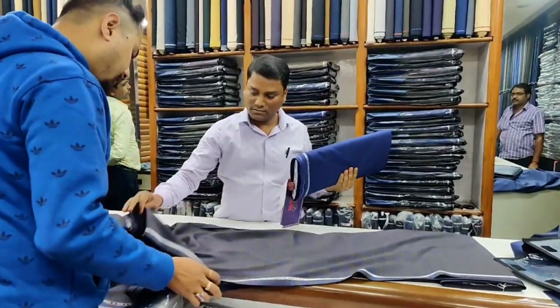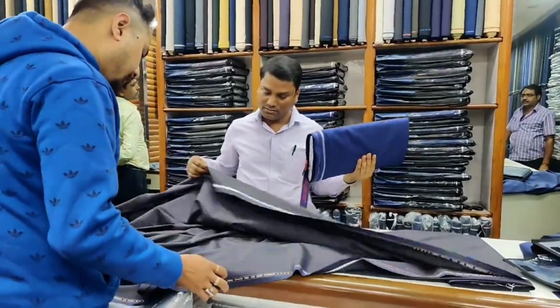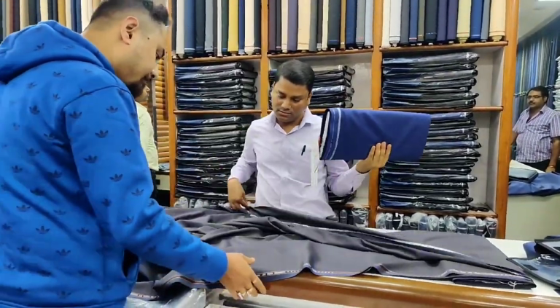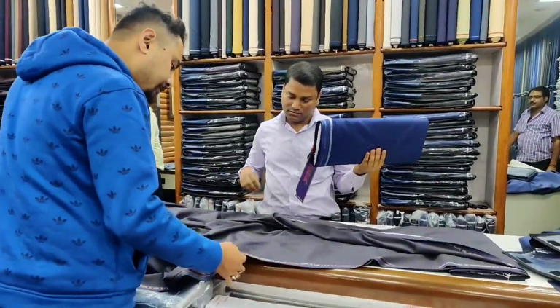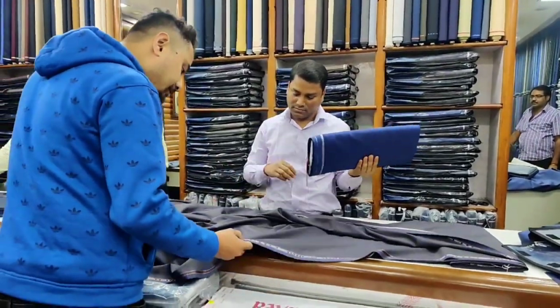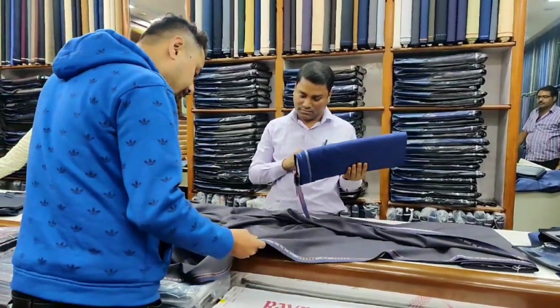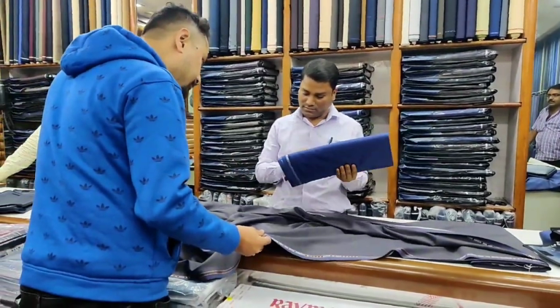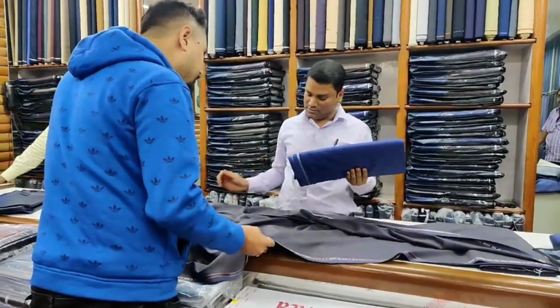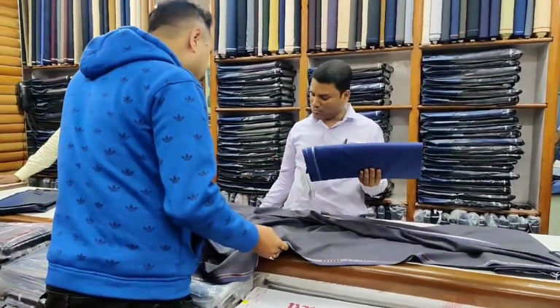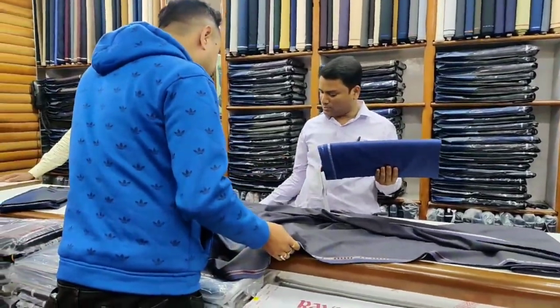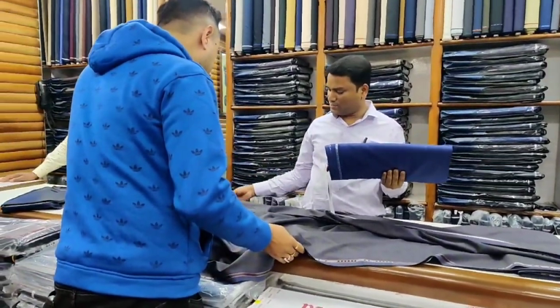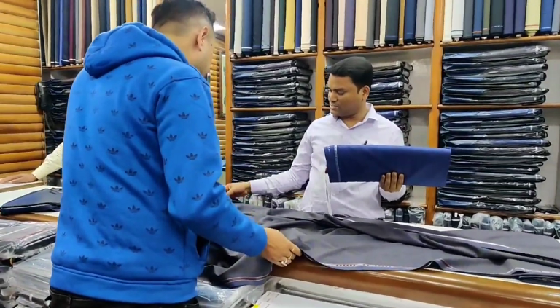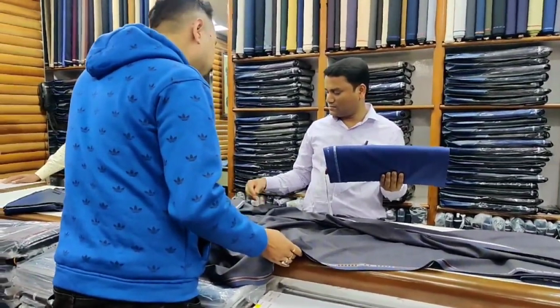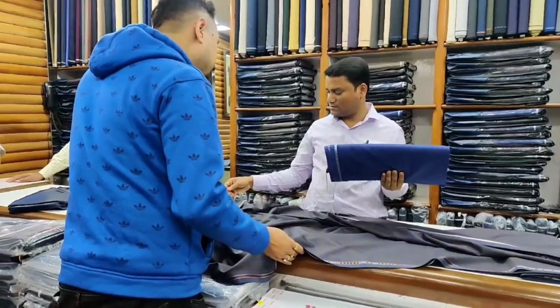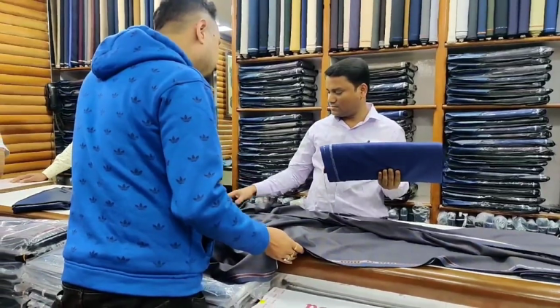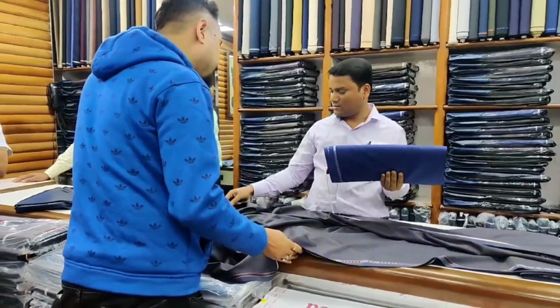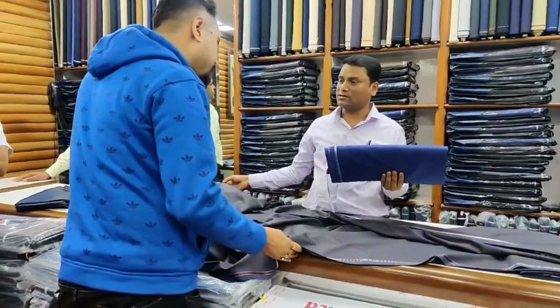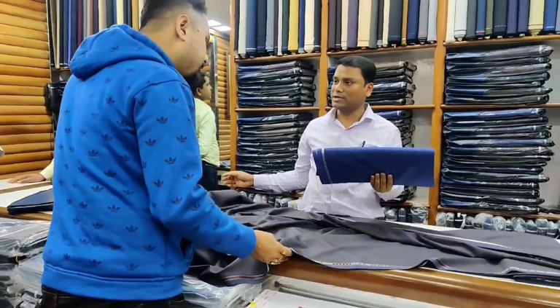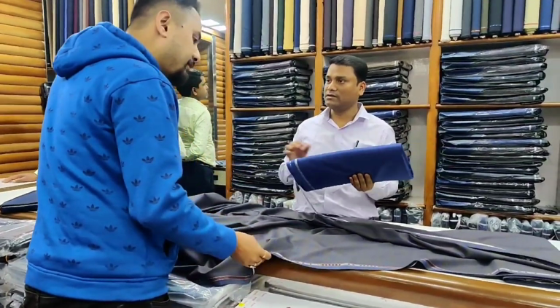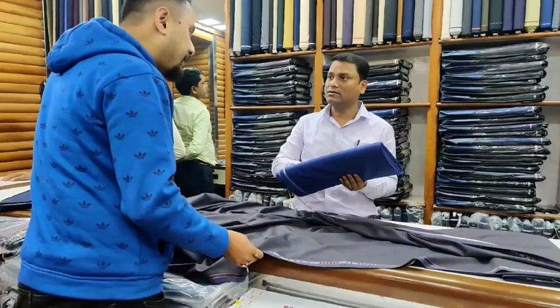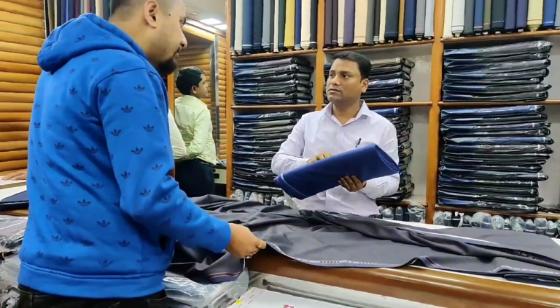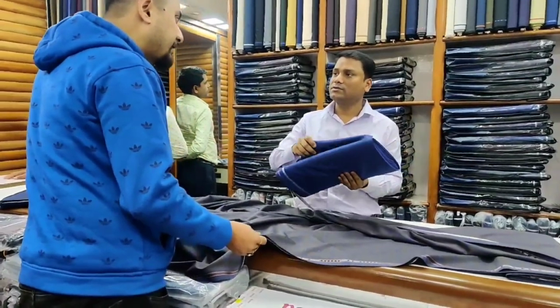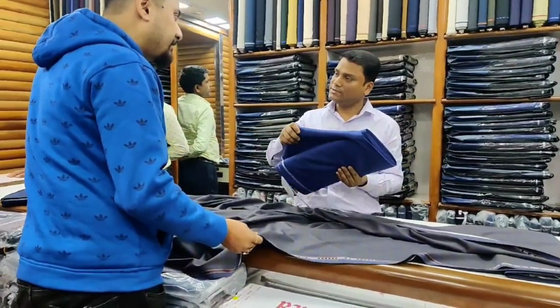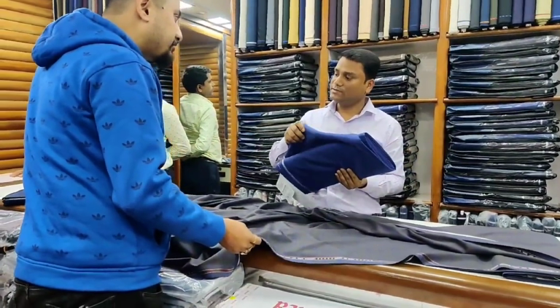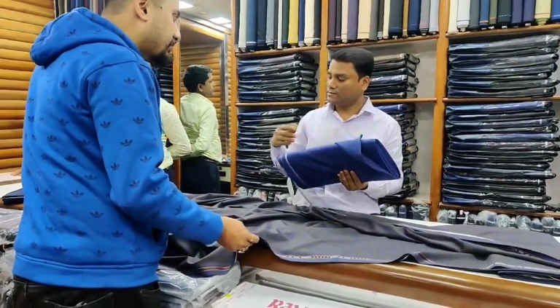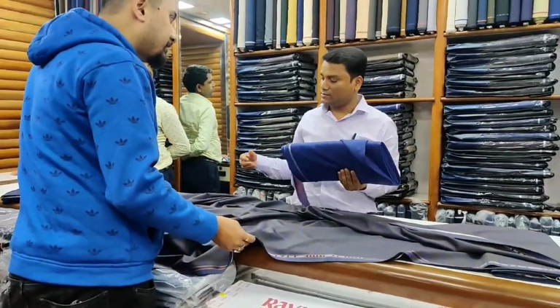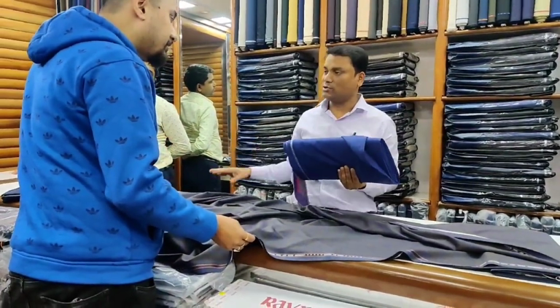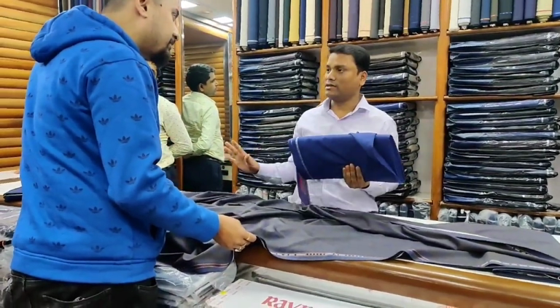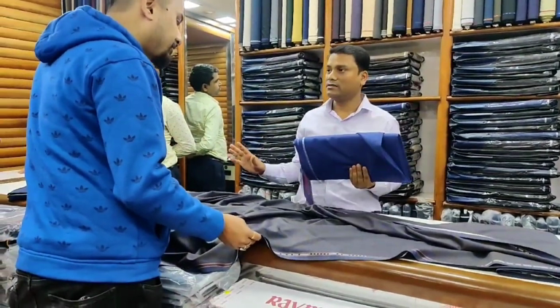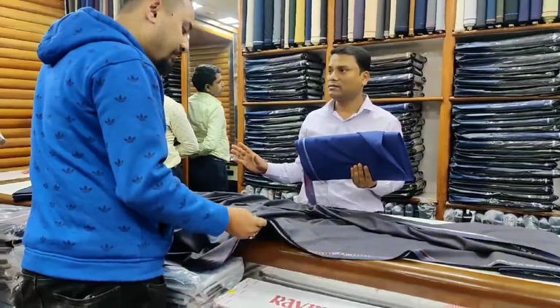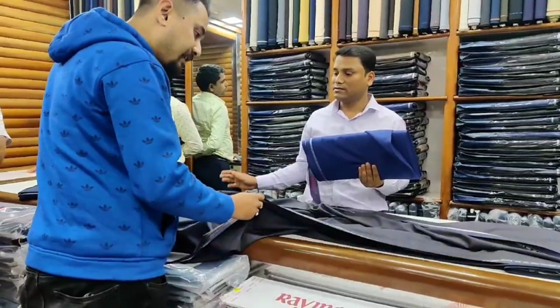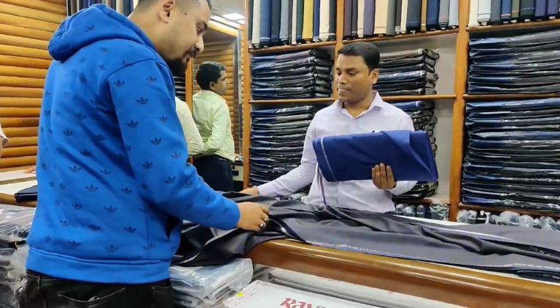How much is the price? Around $7 to $8. Is it discounted? Yes, it is discounted. How much is the price?